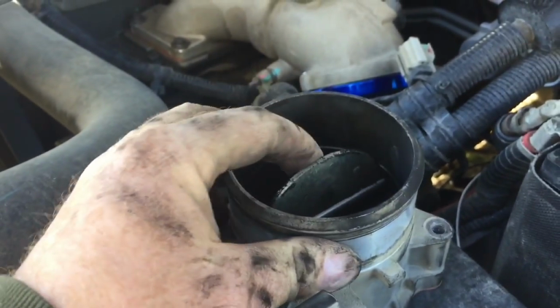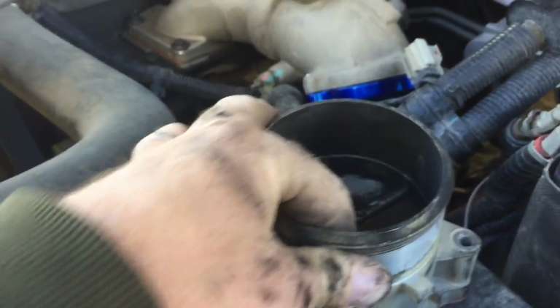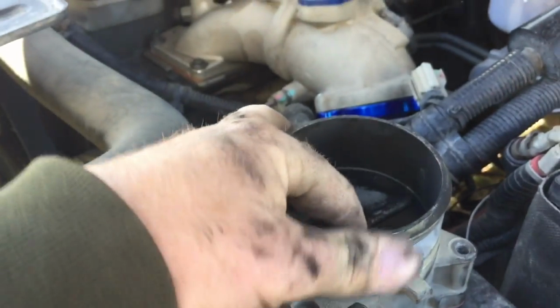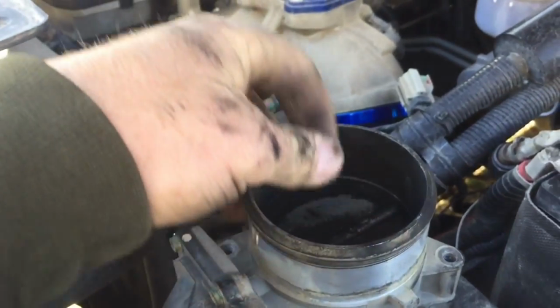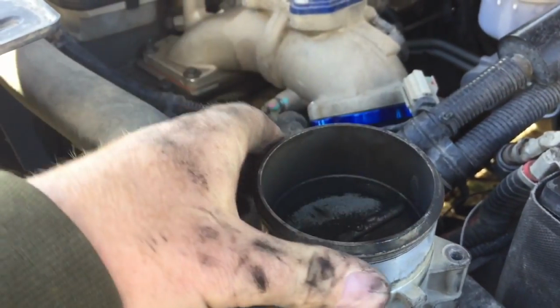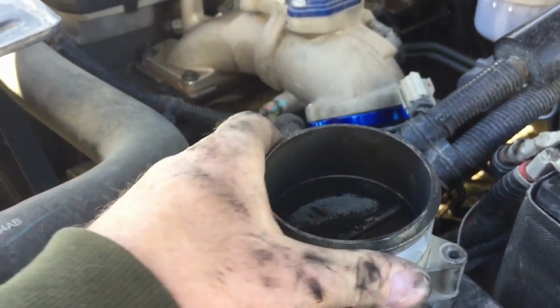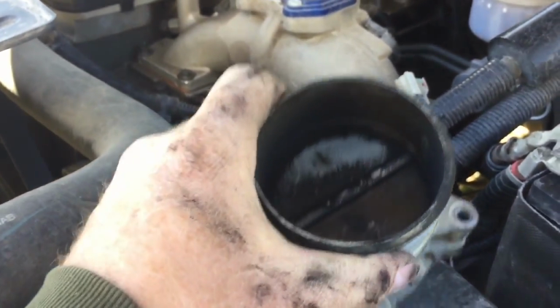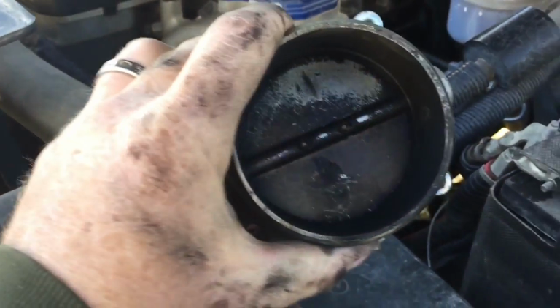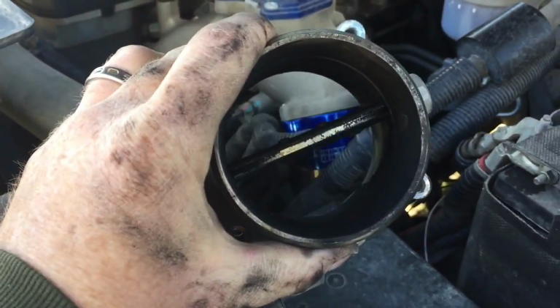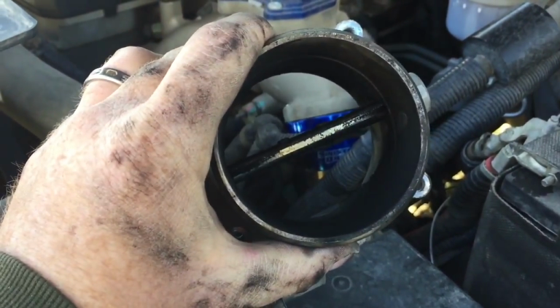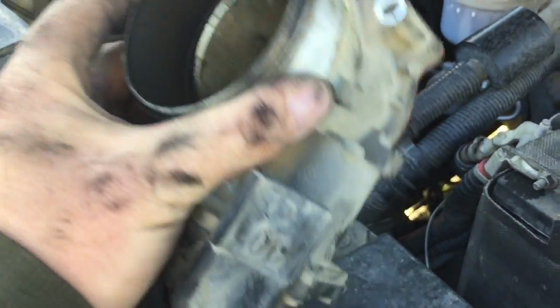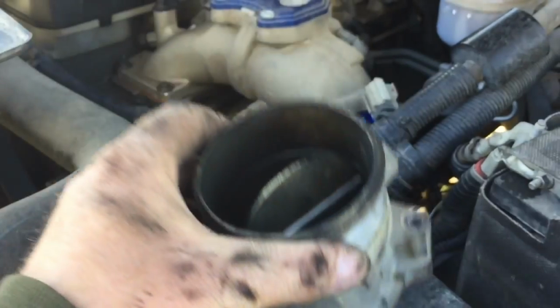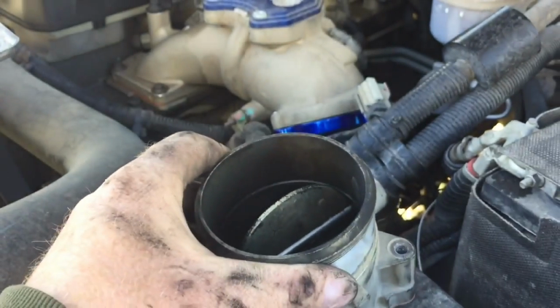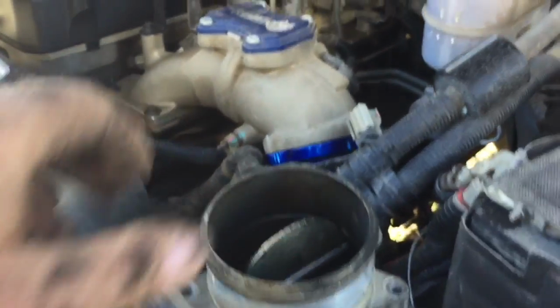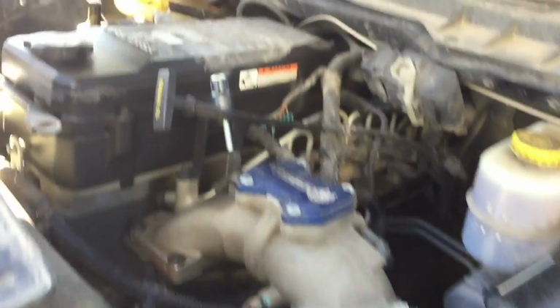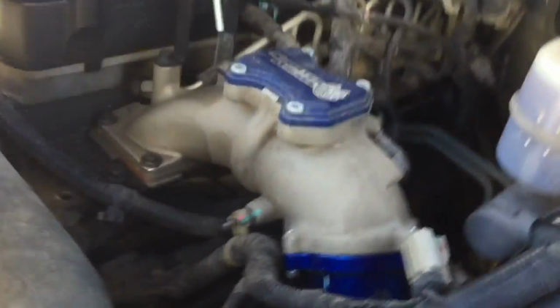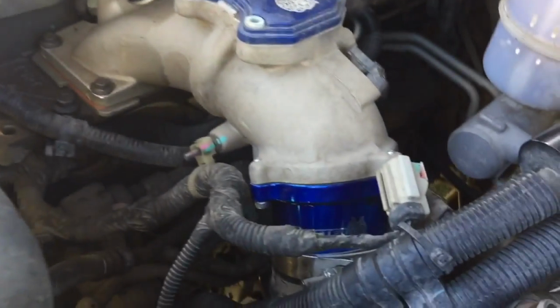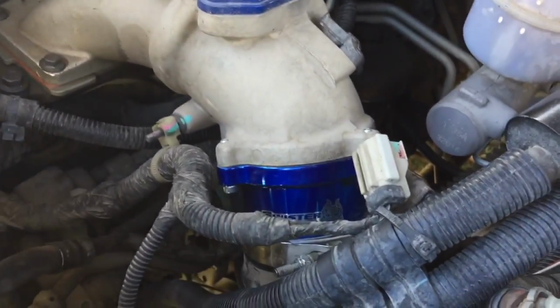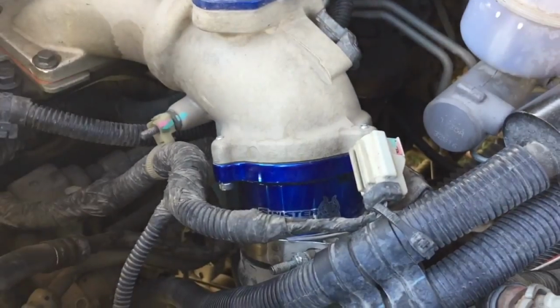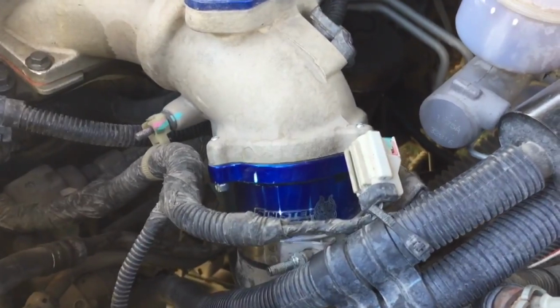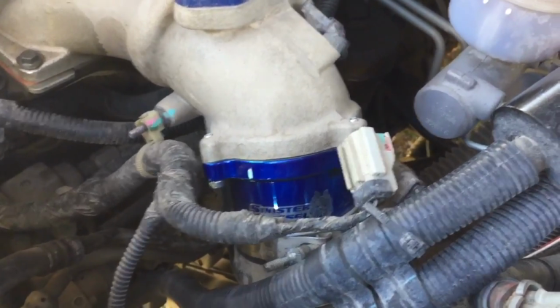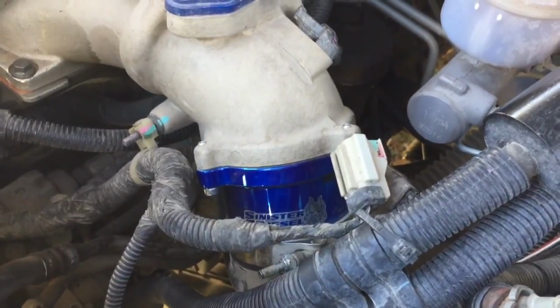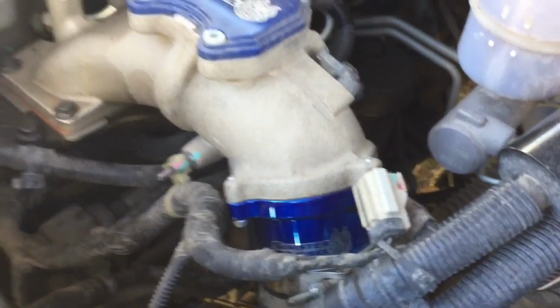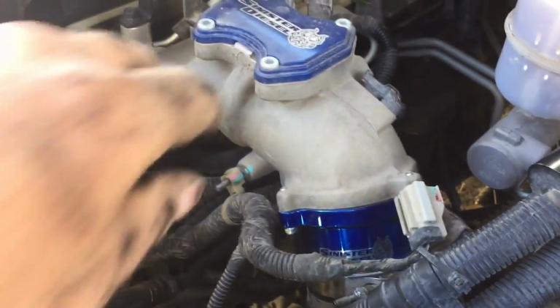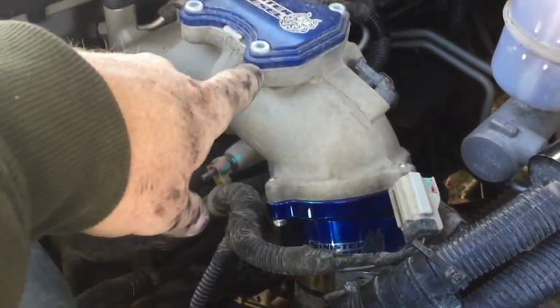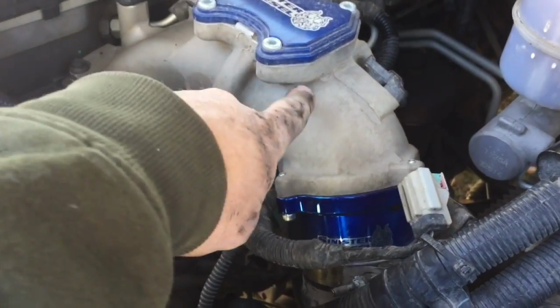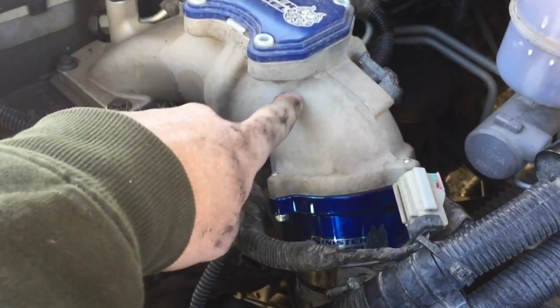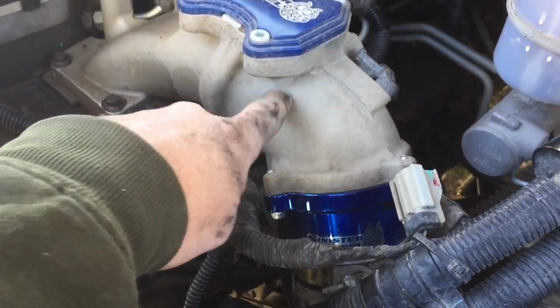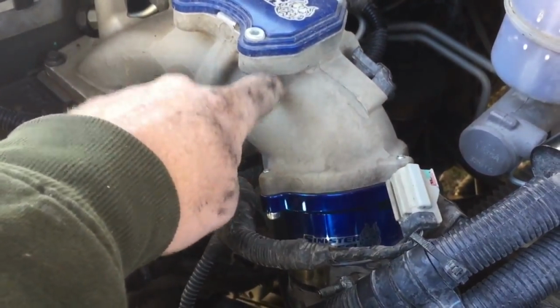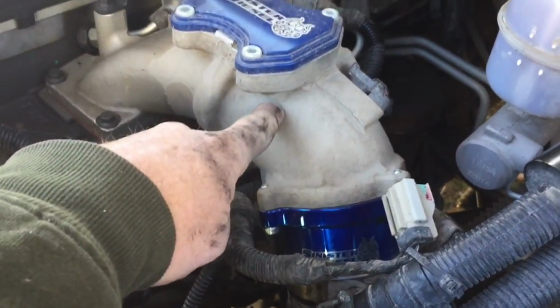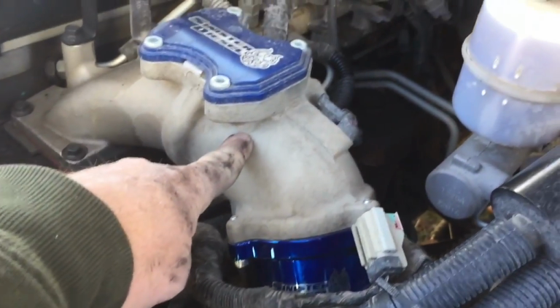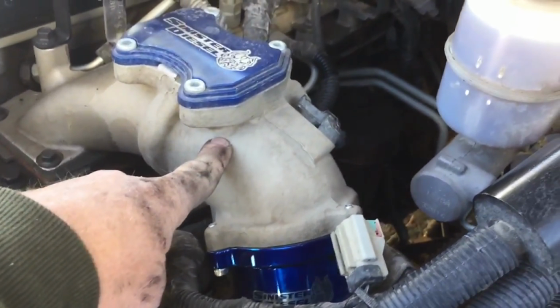It was only occasionally sticking open. Hopefully that solves the issue. I'll try and post some pictures of the inside of this air horn.